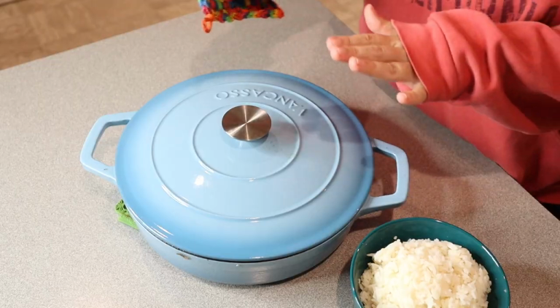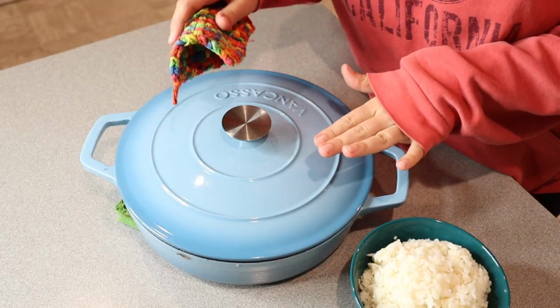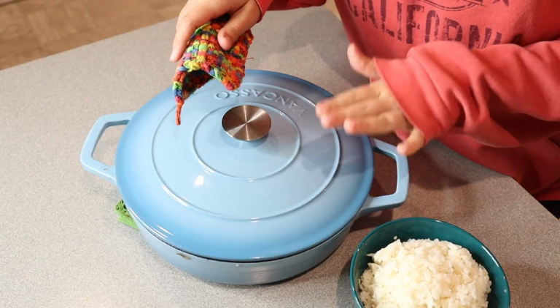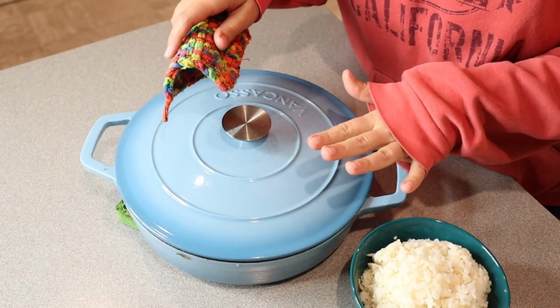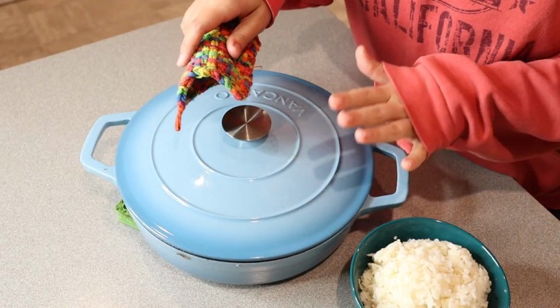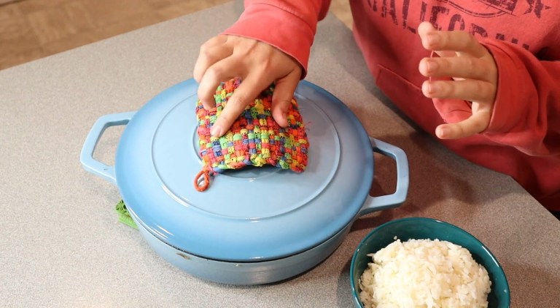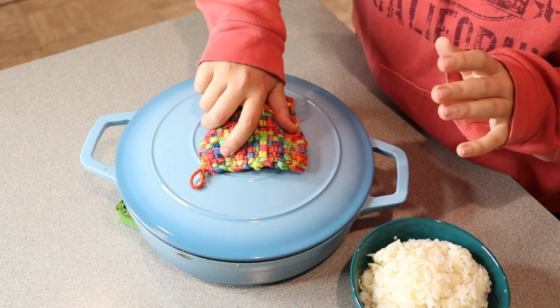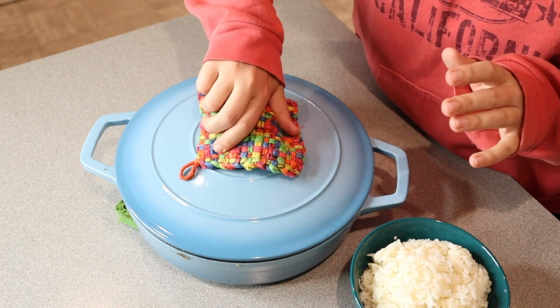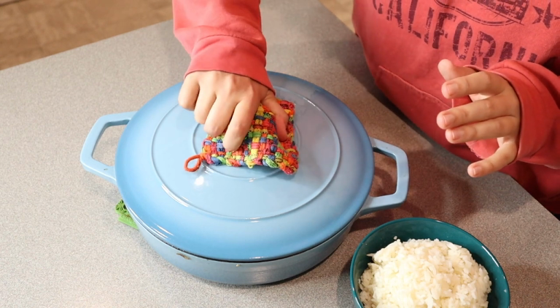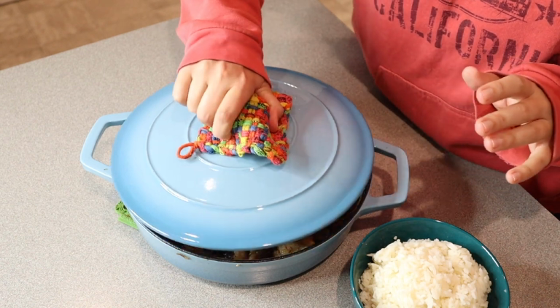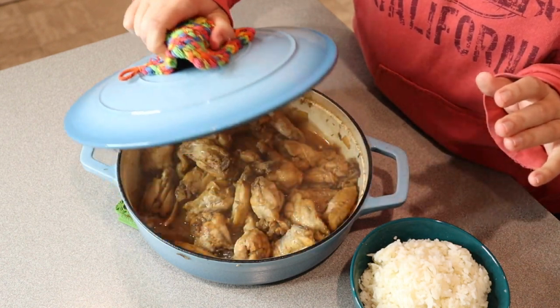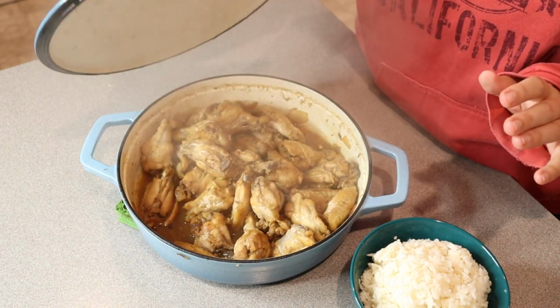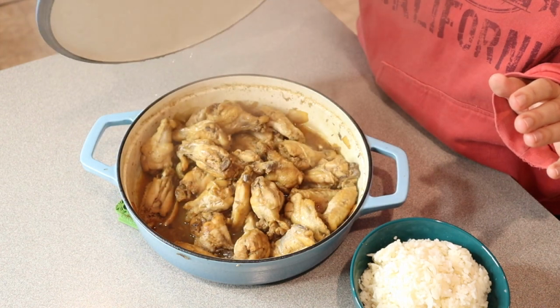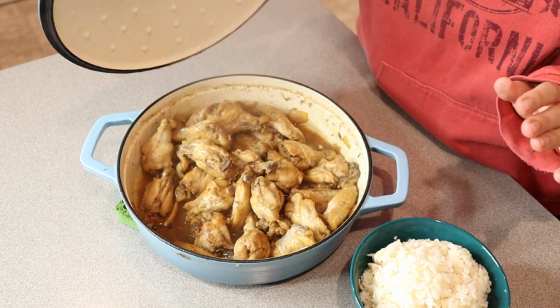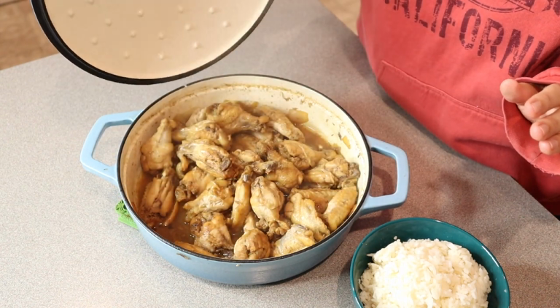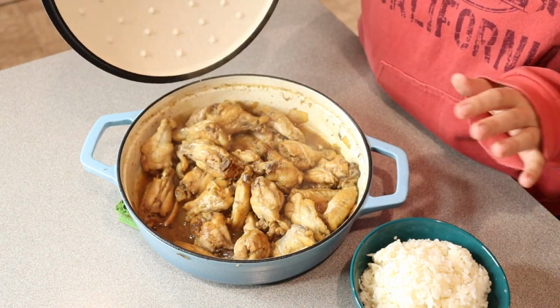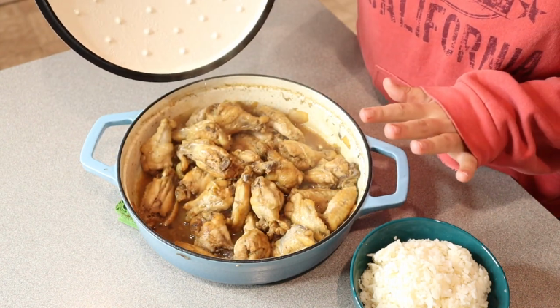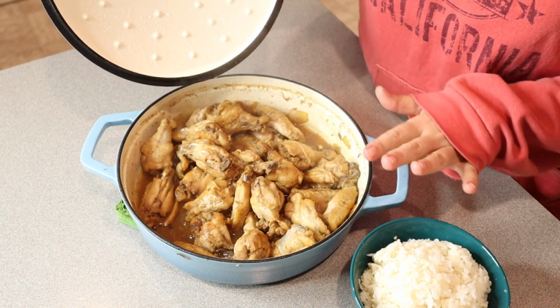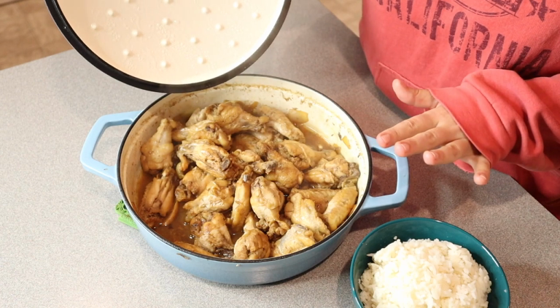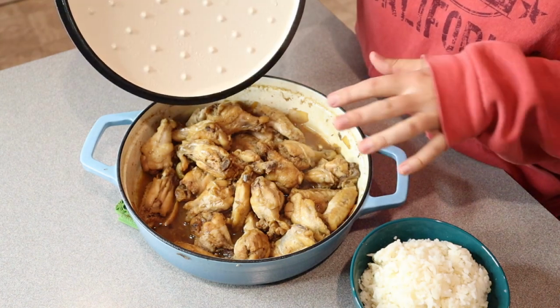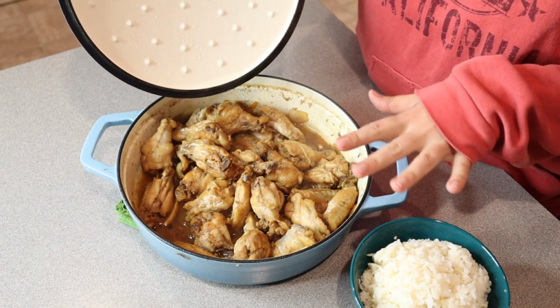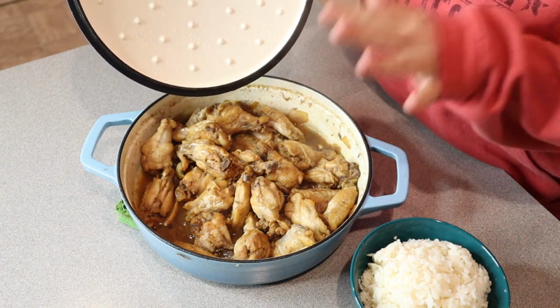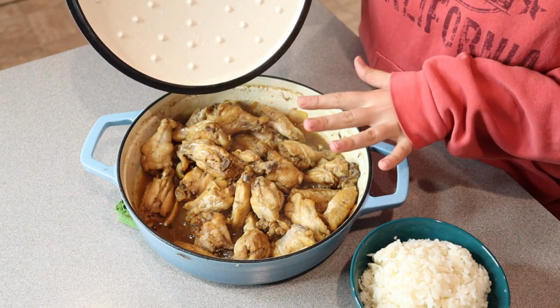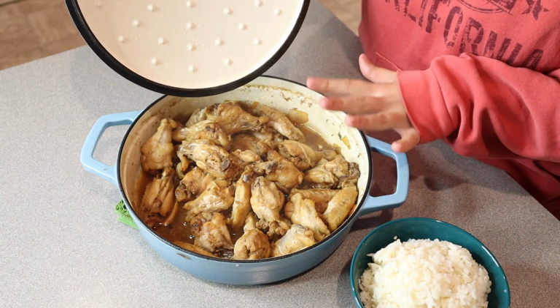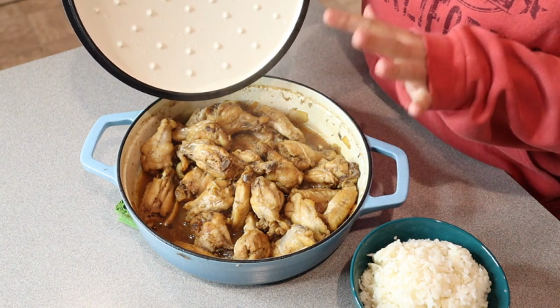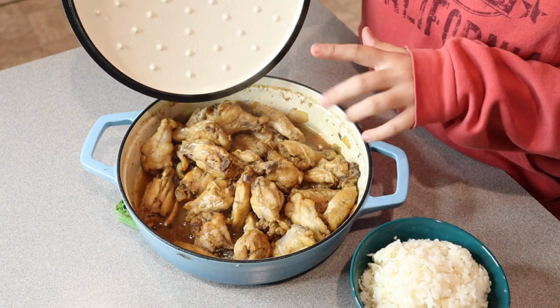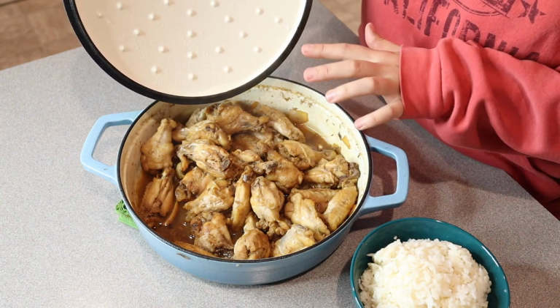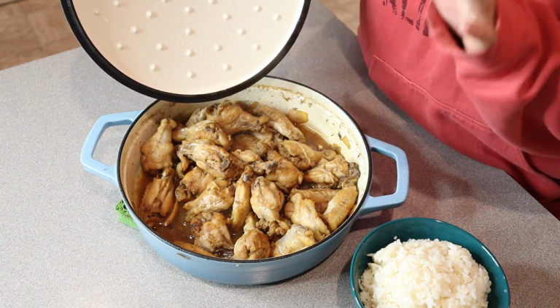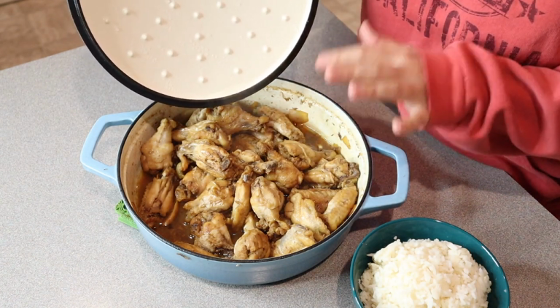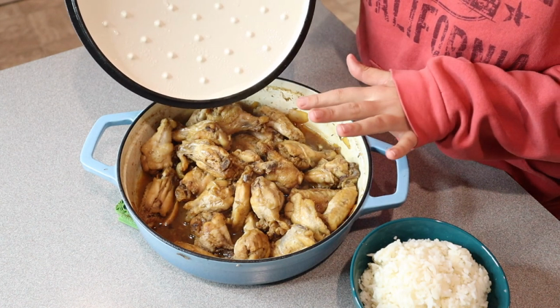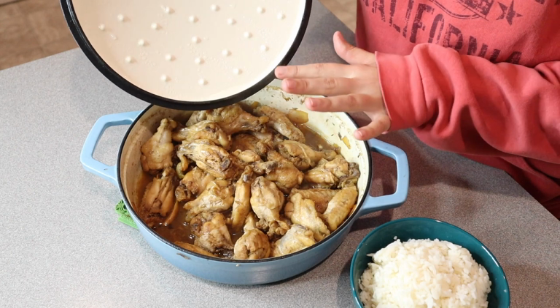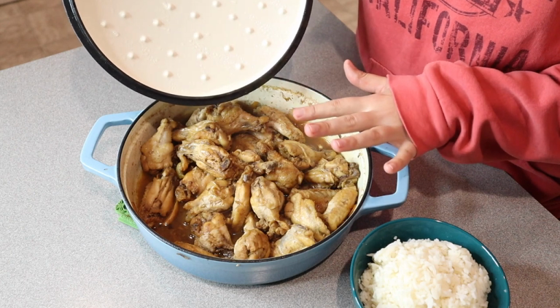I just took this off the stovetop — it is really hot and dinner is ready to eat right here. This looks so good. We just made some chicken adobo. It is ready to go, and it cooked so perfectly in this vessel.